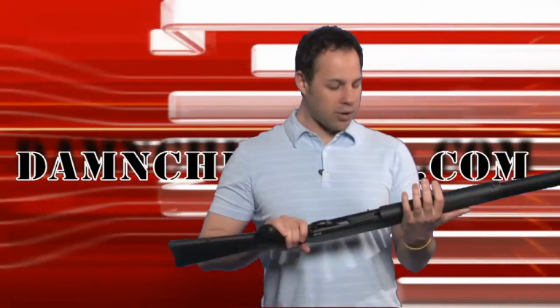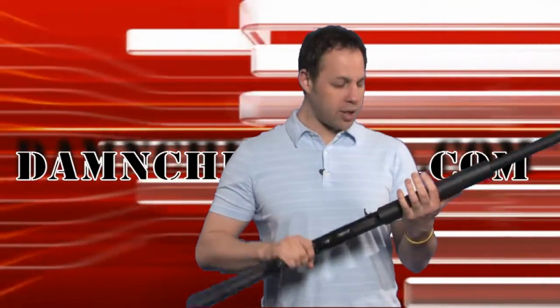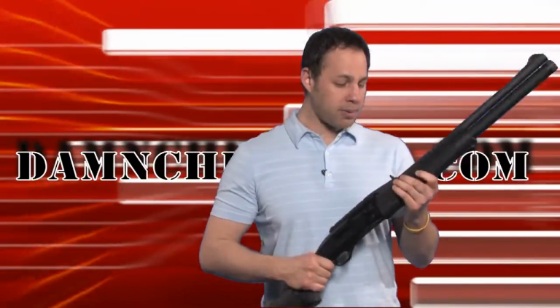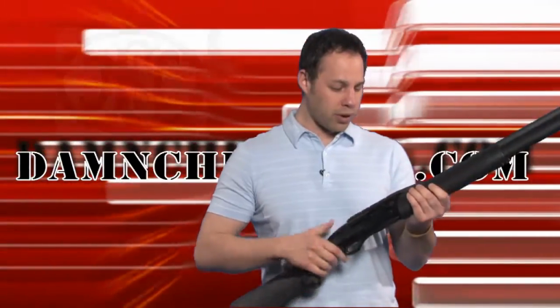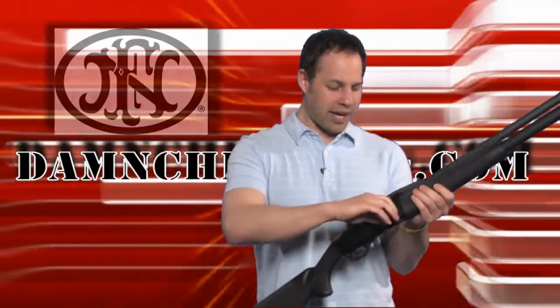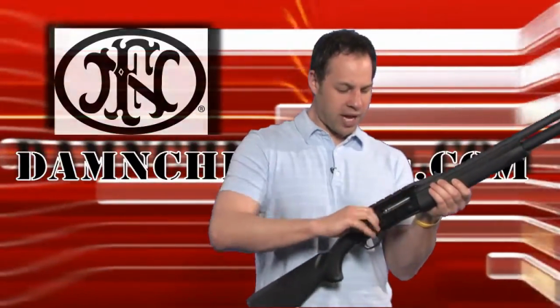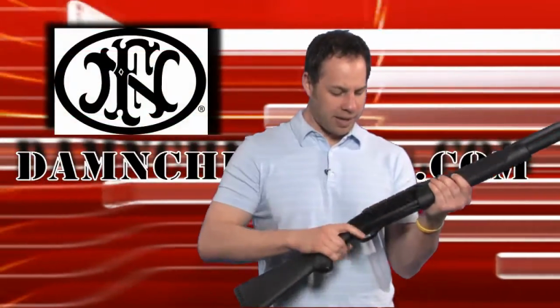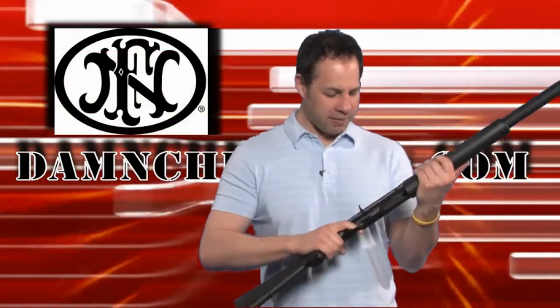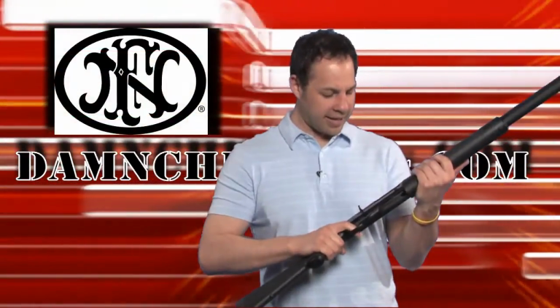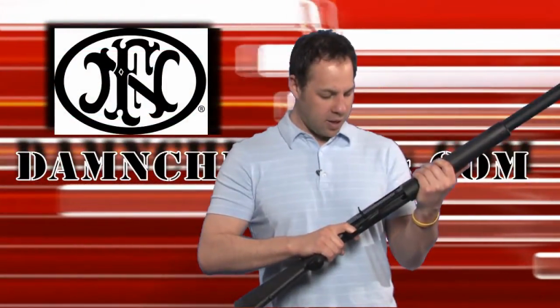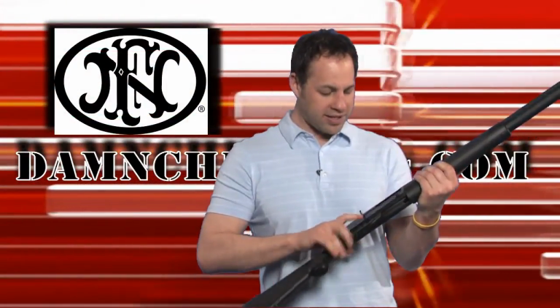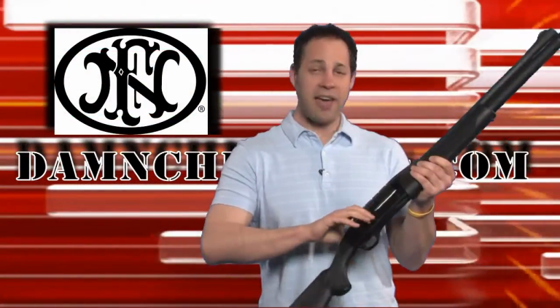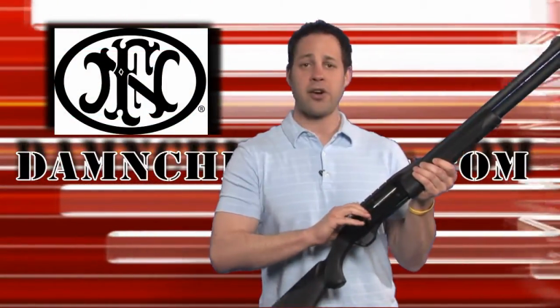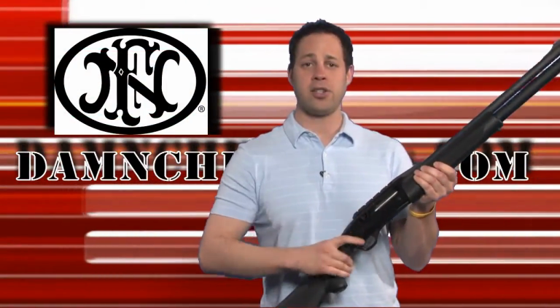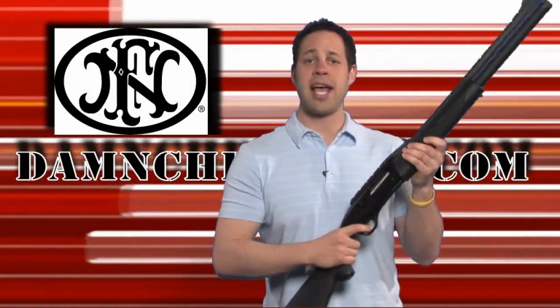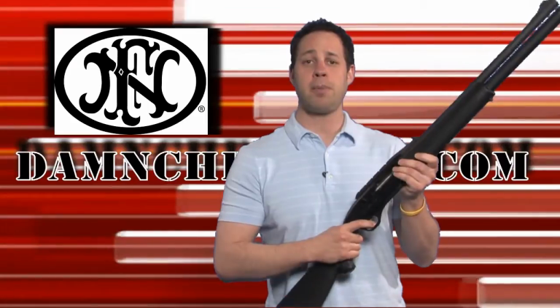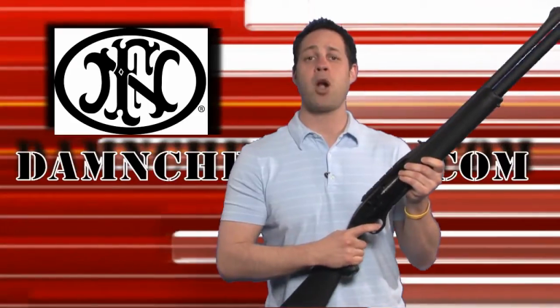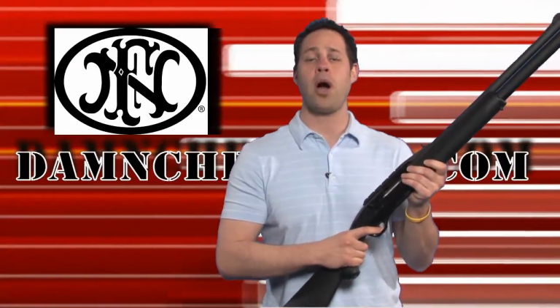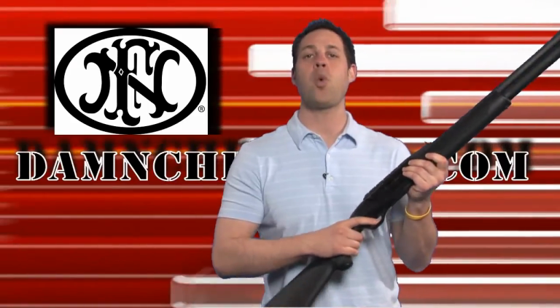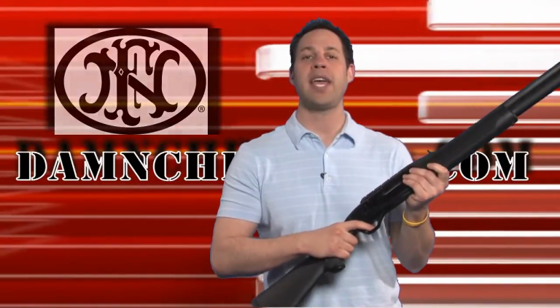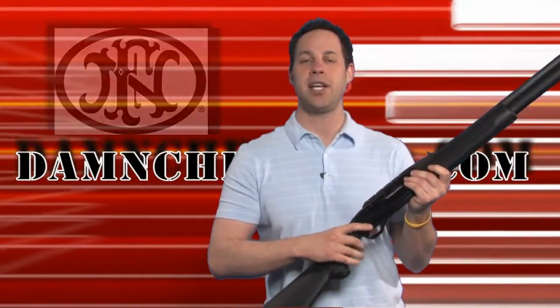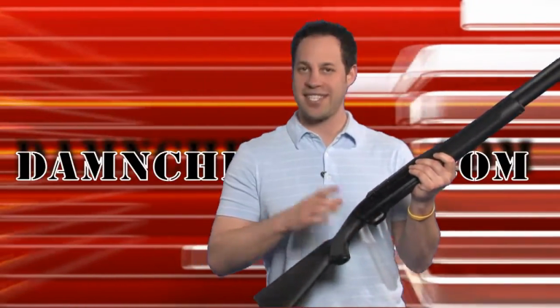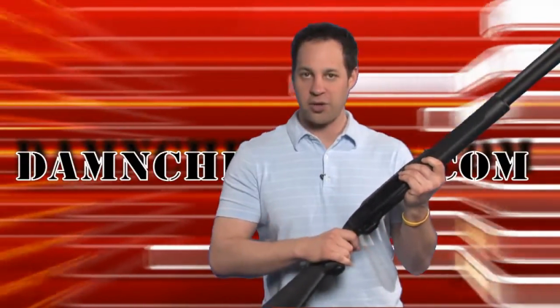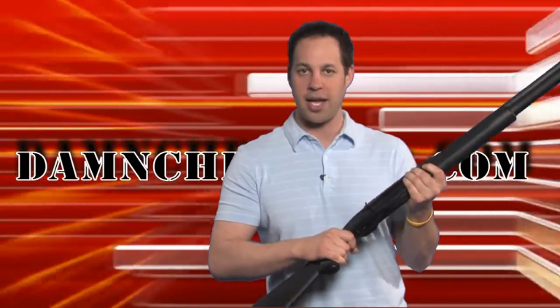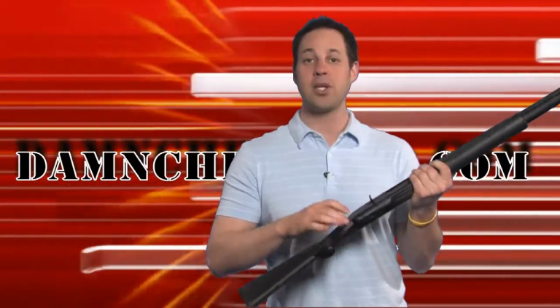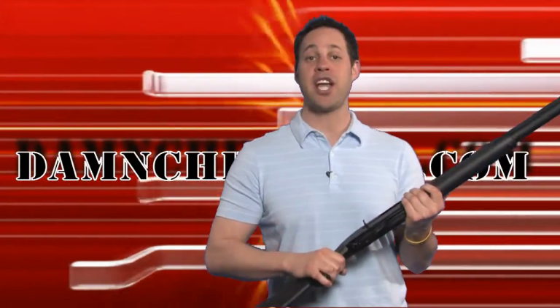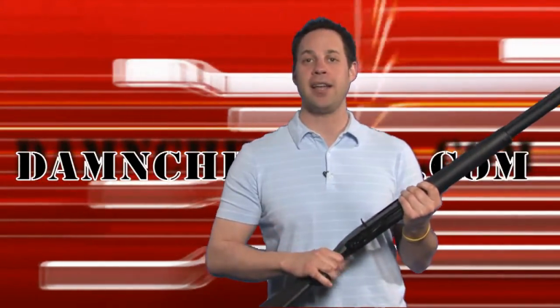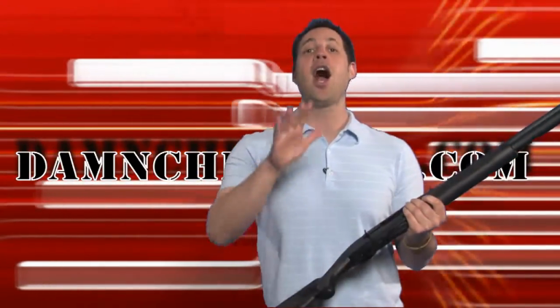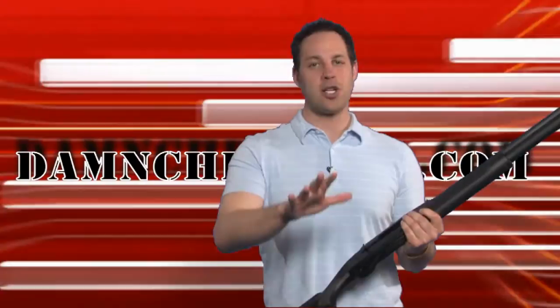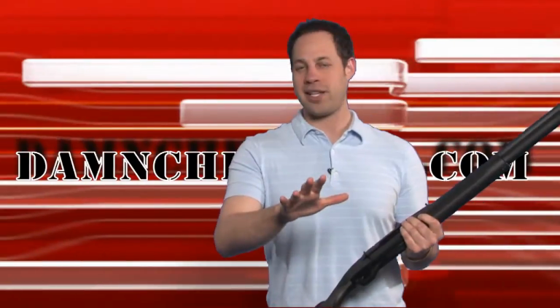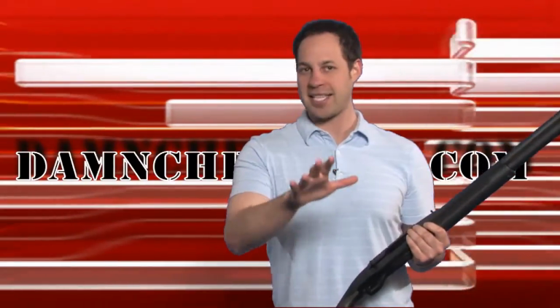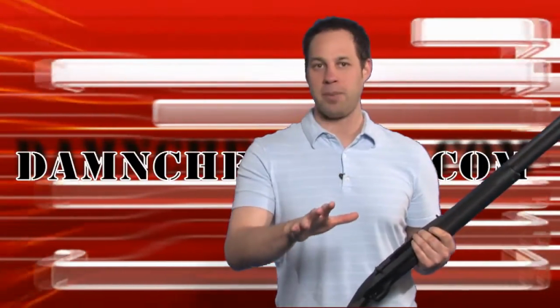So you're probably wondering what kind of shotgun am I holding in my hand? This is the FN Herstal SLP Mark 1 12-gauge self-loading police shotgun, also known as the SLP.